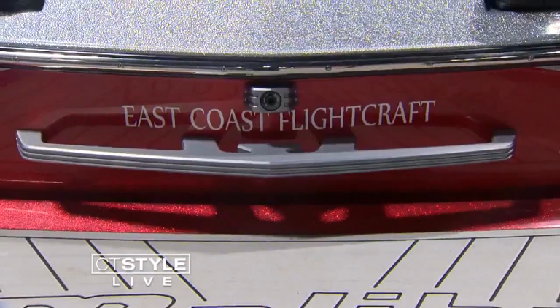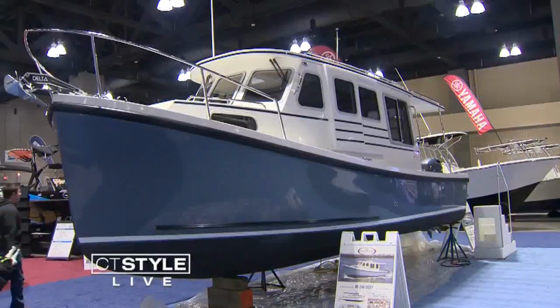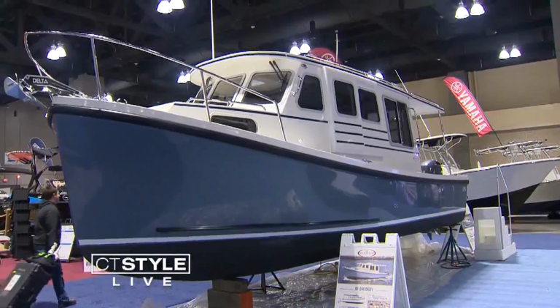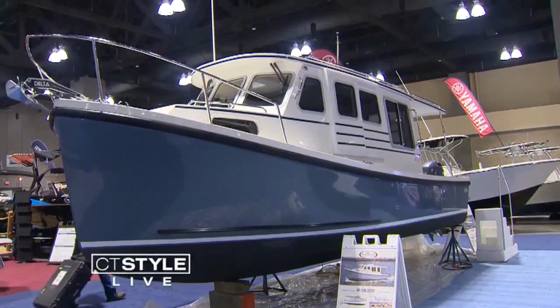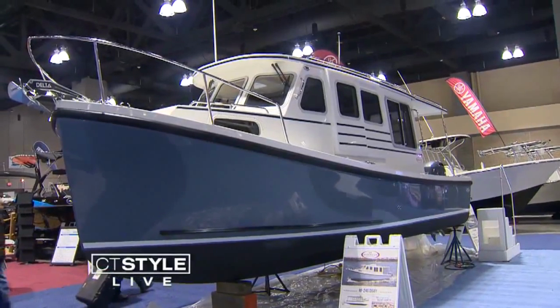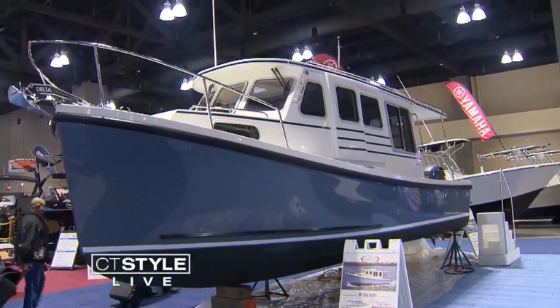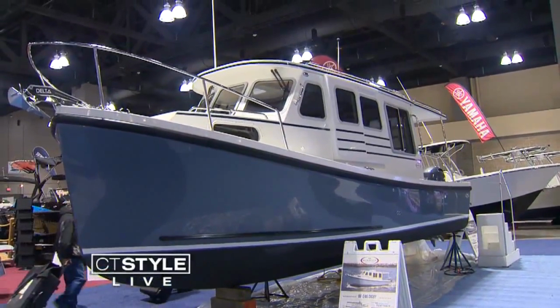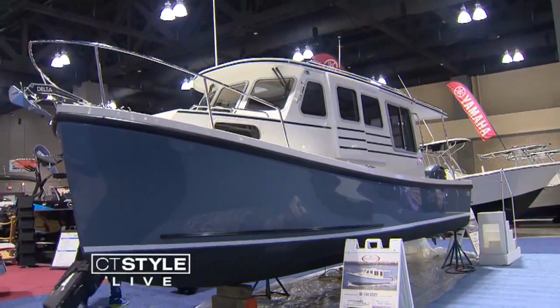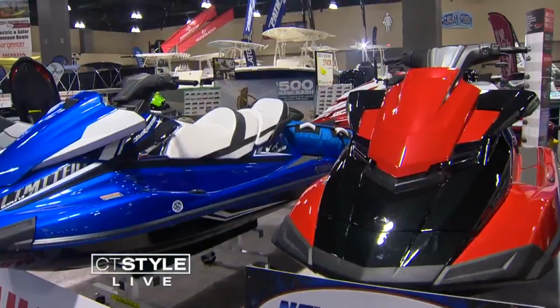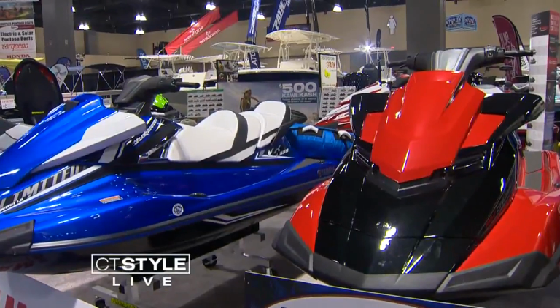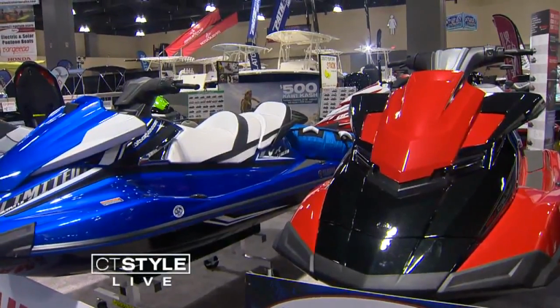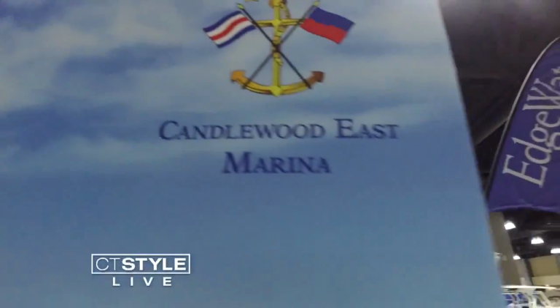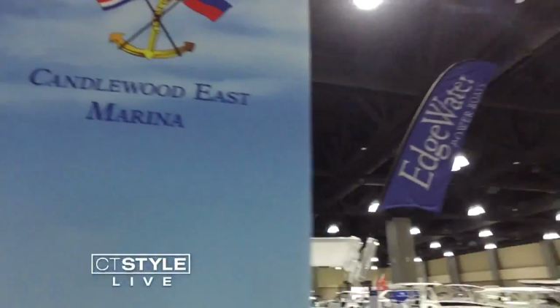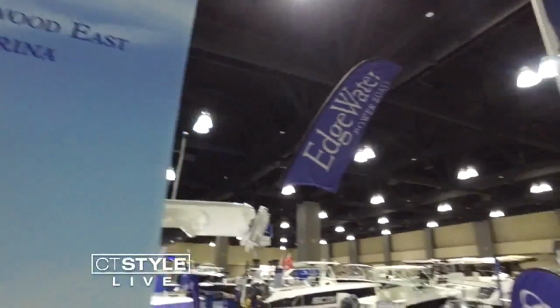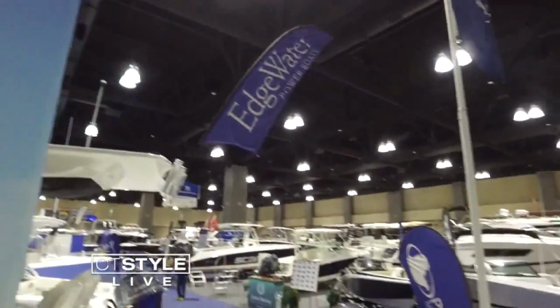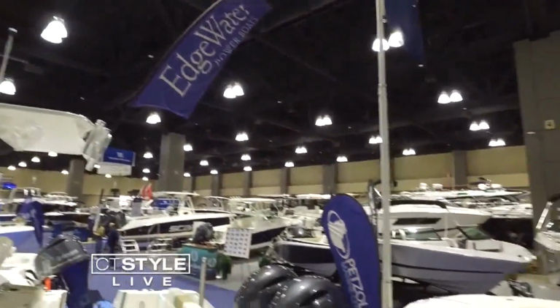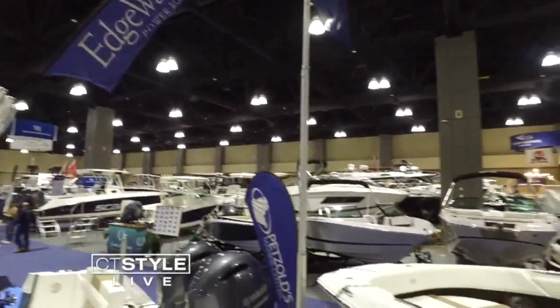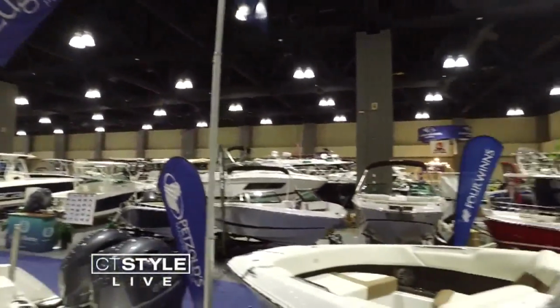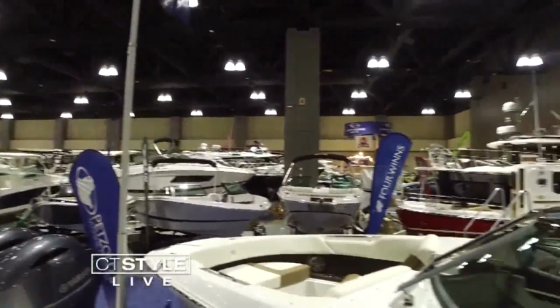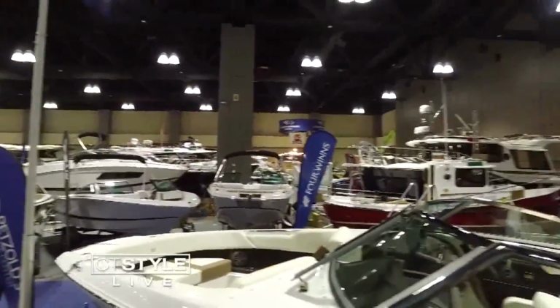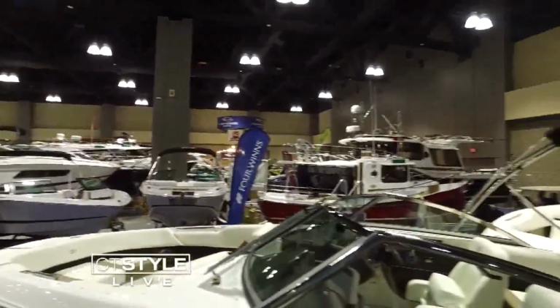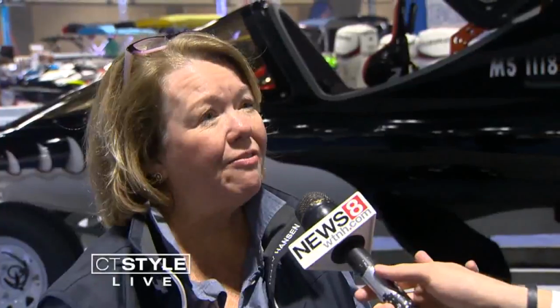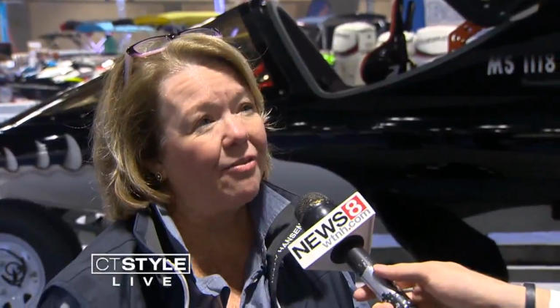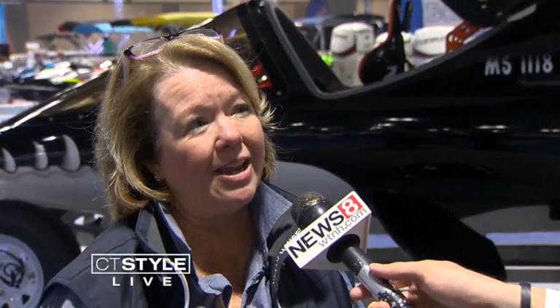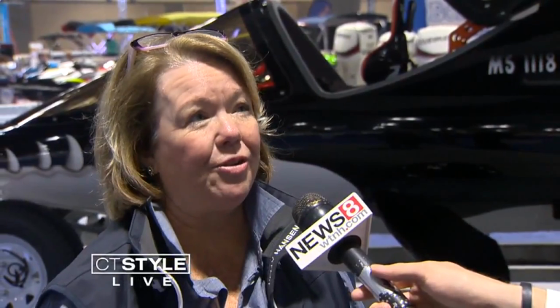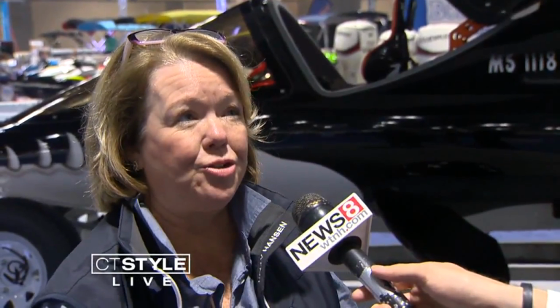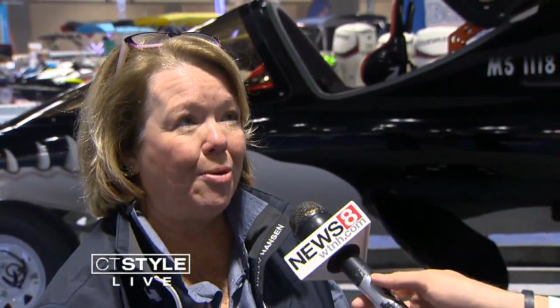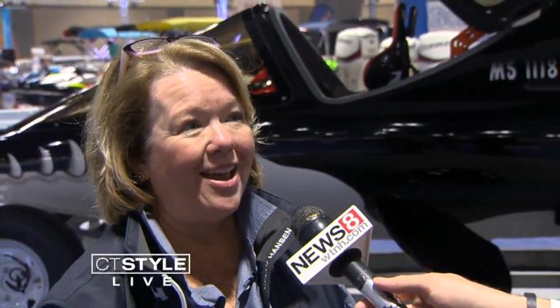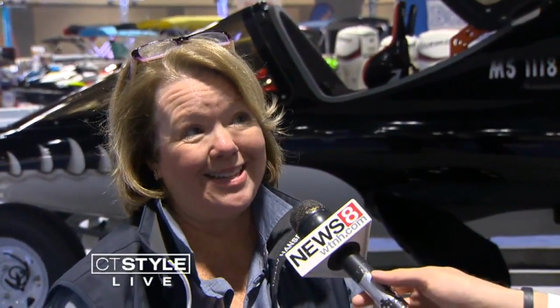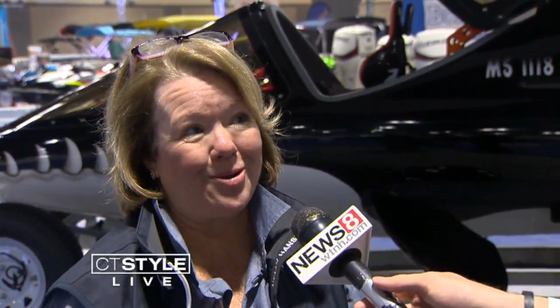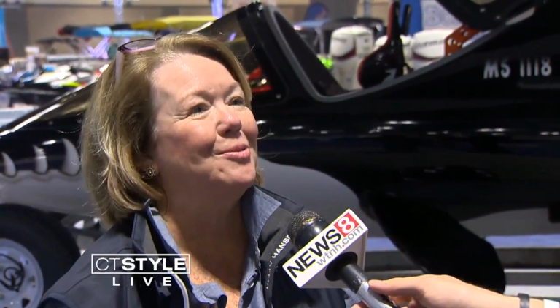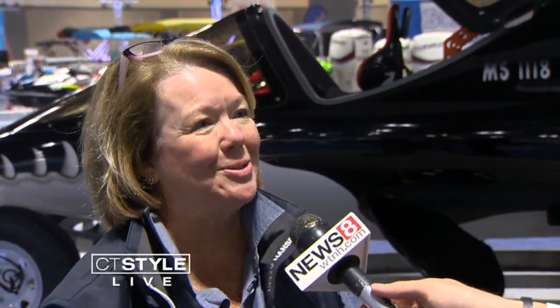We've got over 250 boats in this hall on two levels. We've got everything from paddle sports all the way up to 40-foot cruisers, everything in between. It's going to be an awesome four days. You can find everything here if you're a junior boater, a senior boater, or somewhere in between.